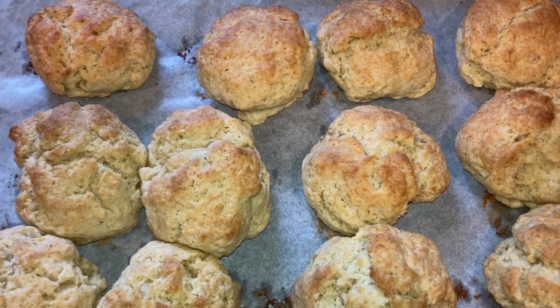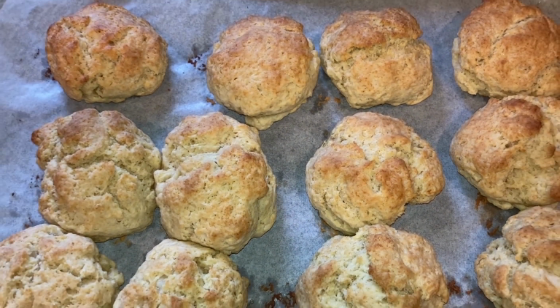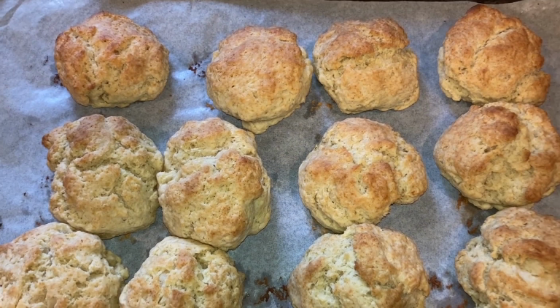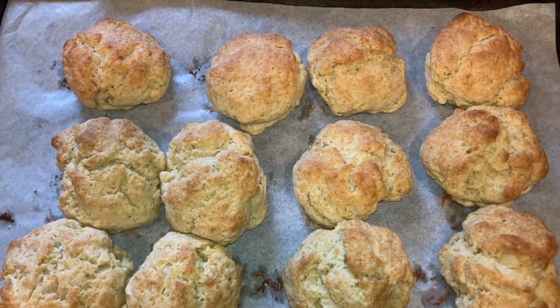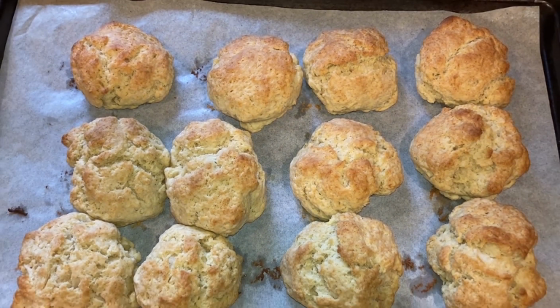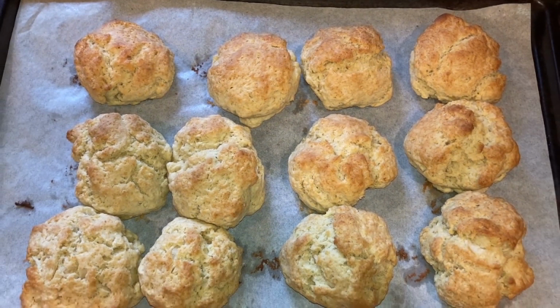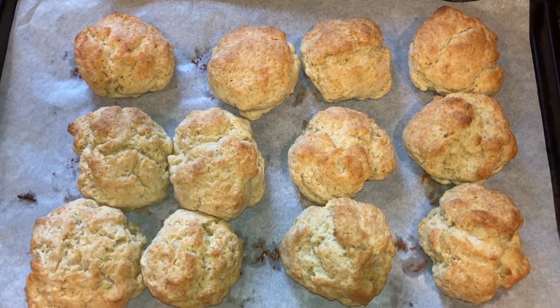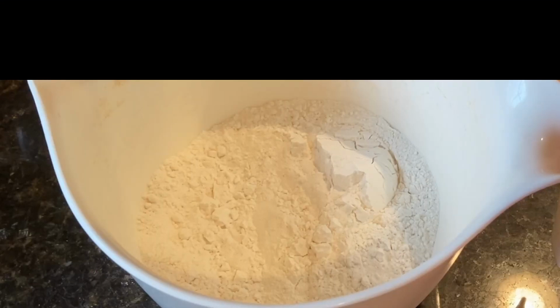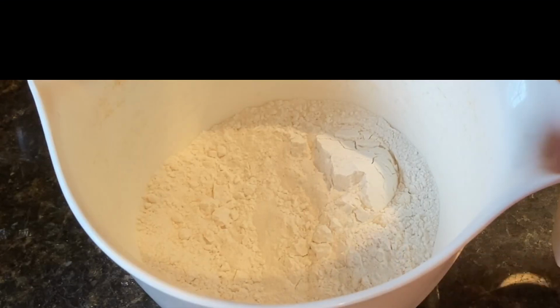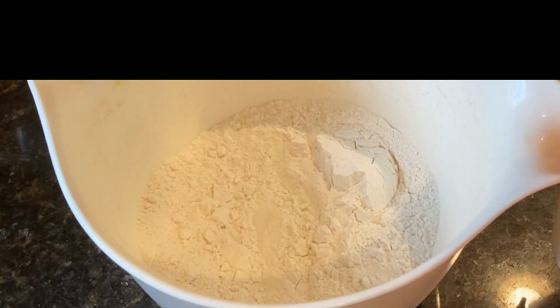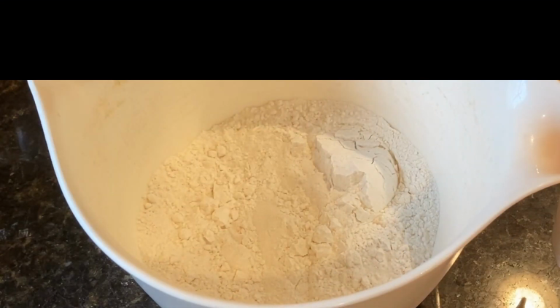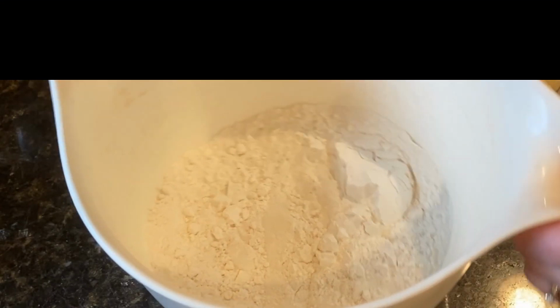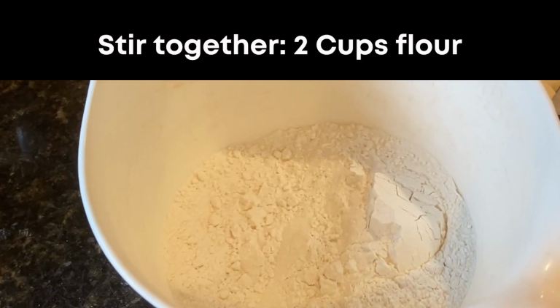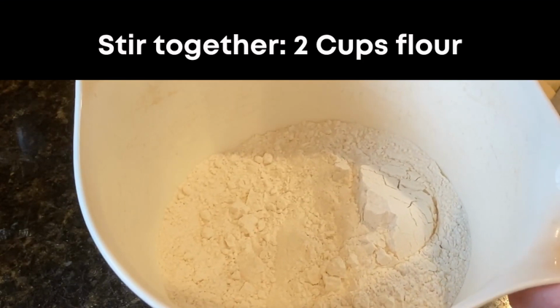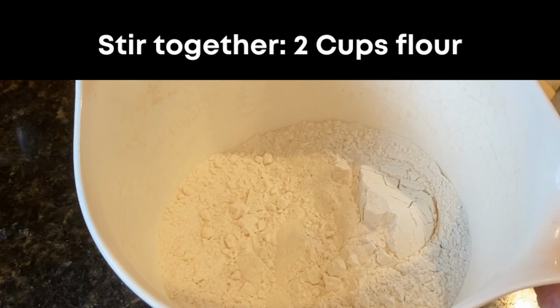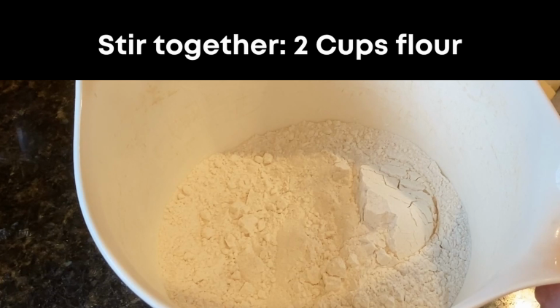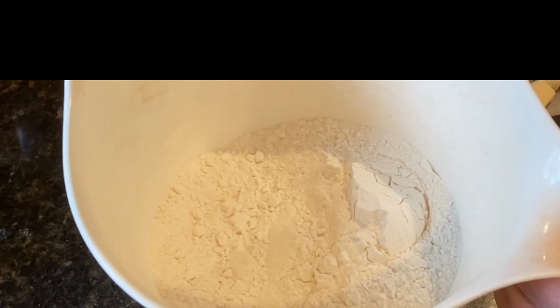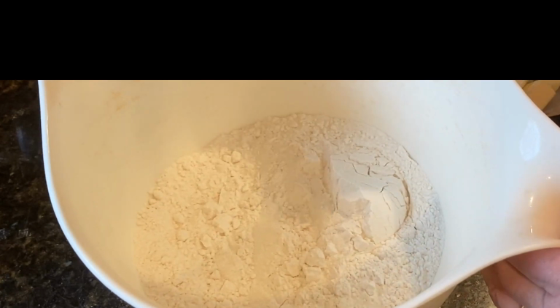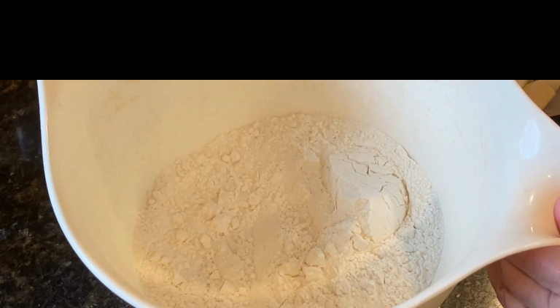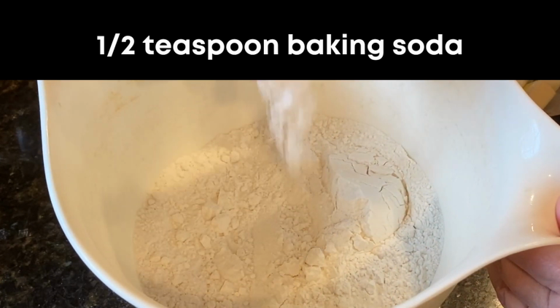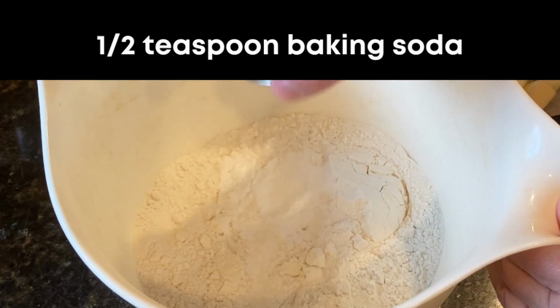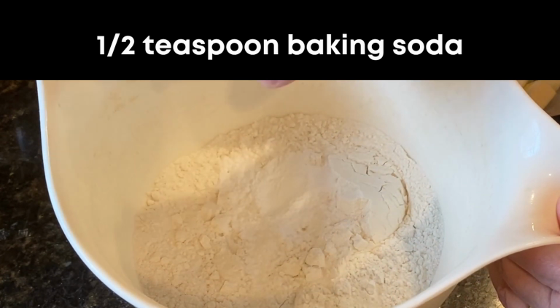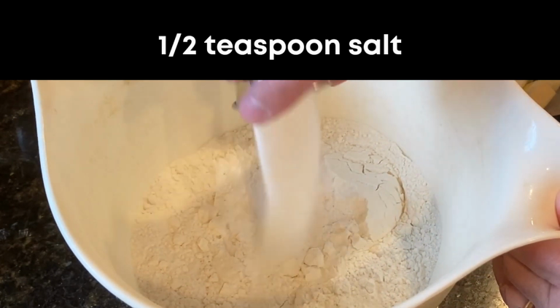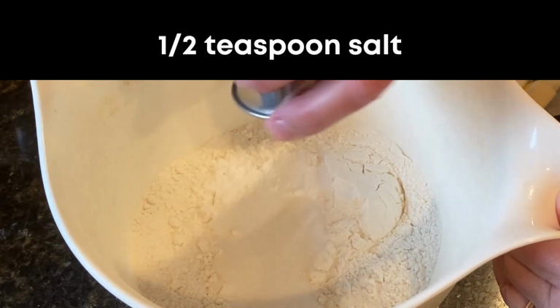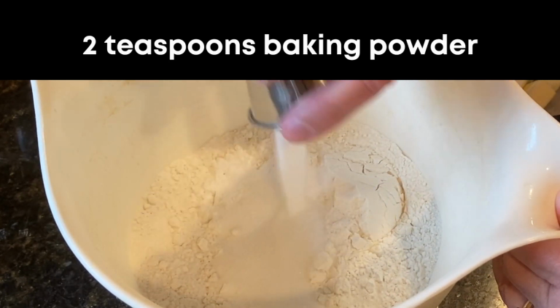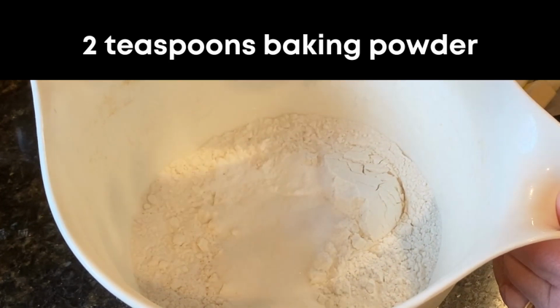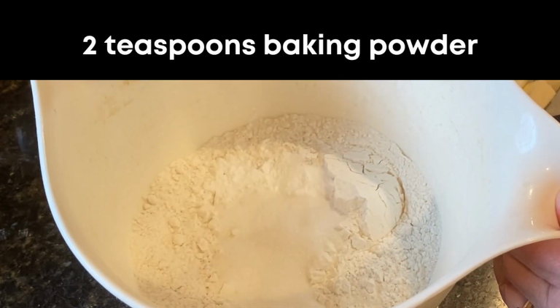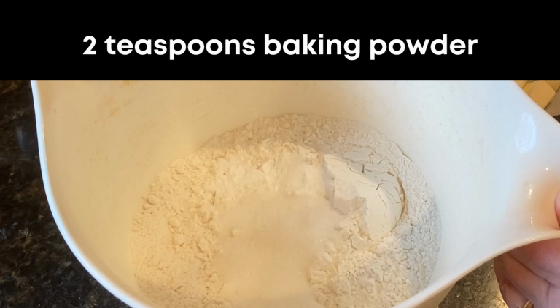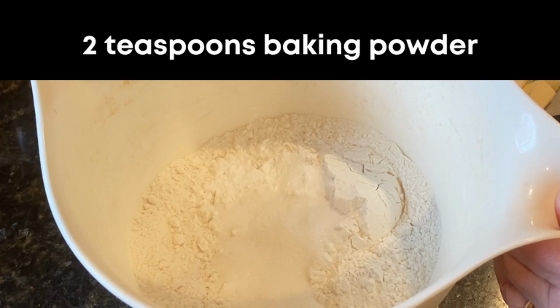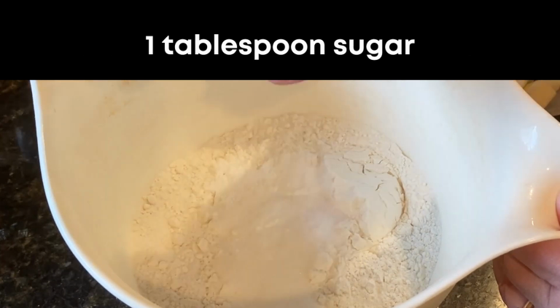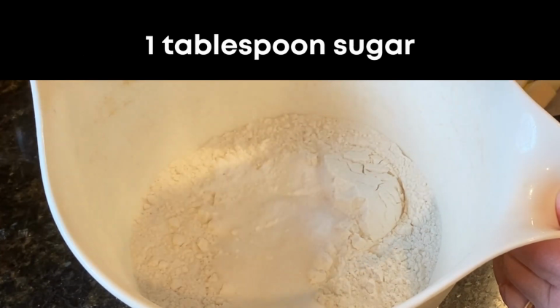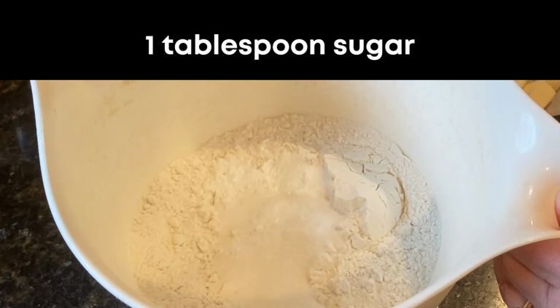Start by preheating your oven to 425 degrees Fahrenheit. Next, take a large mixing bowl and combine two cups flour, a half teaspoon baking soda, a half teaspoon salt, two teaspoons baking powder, and one tablespoon sugar.